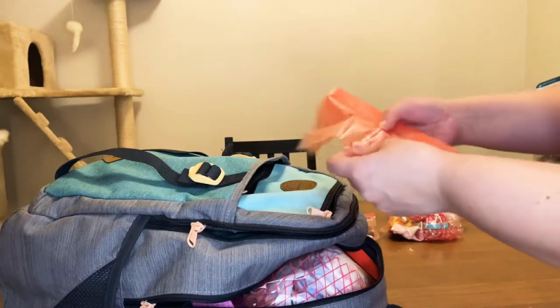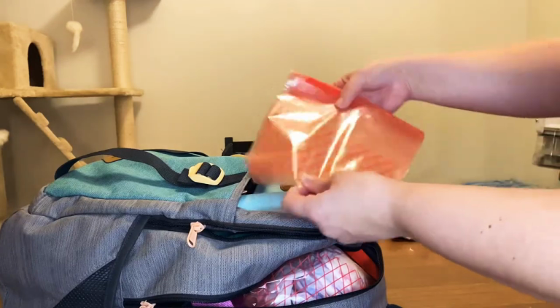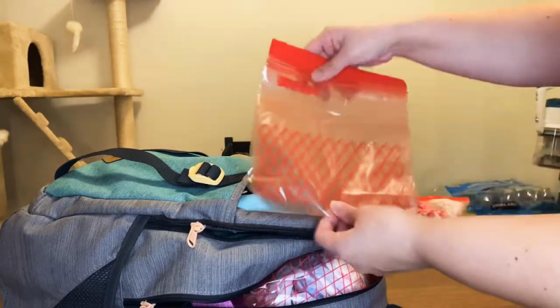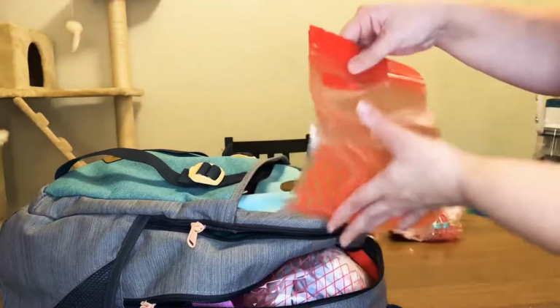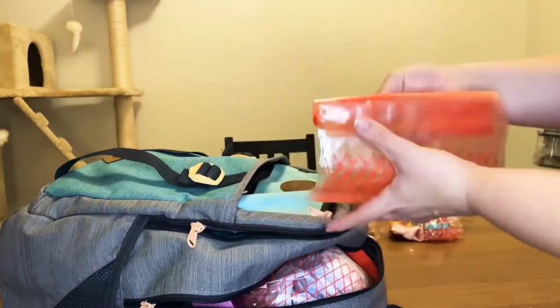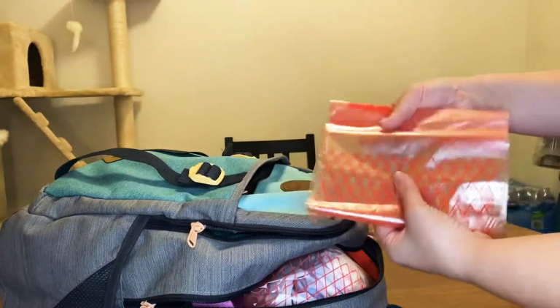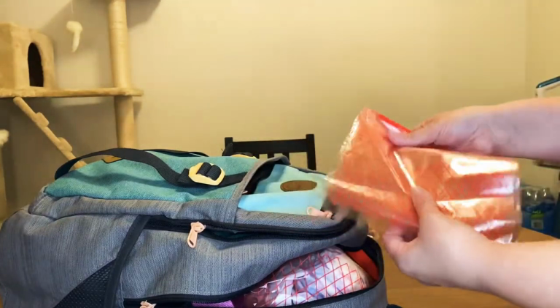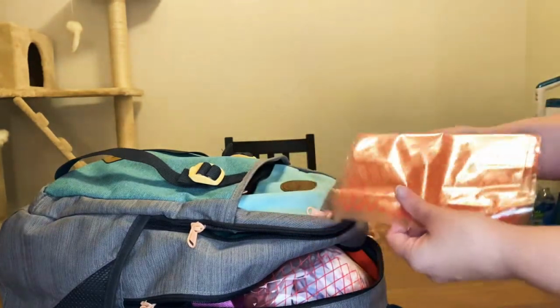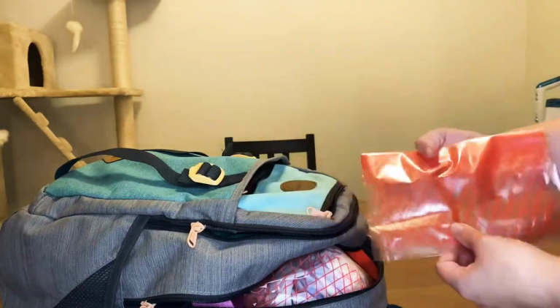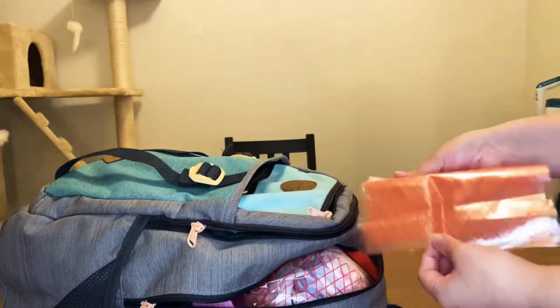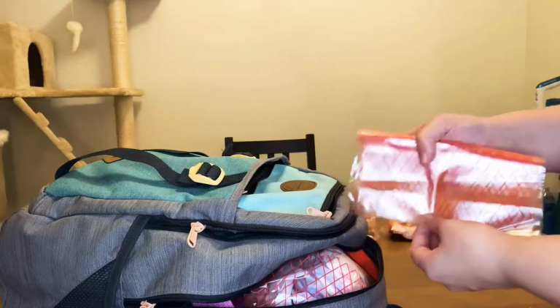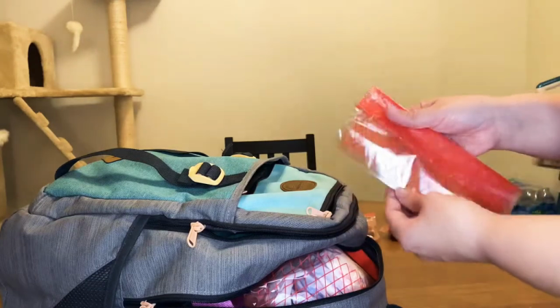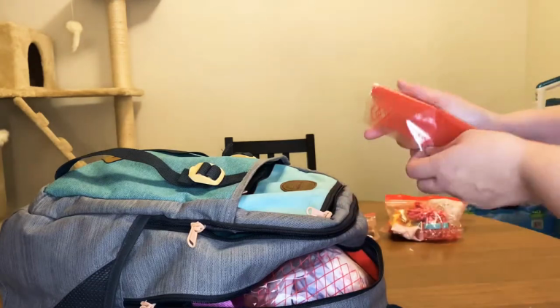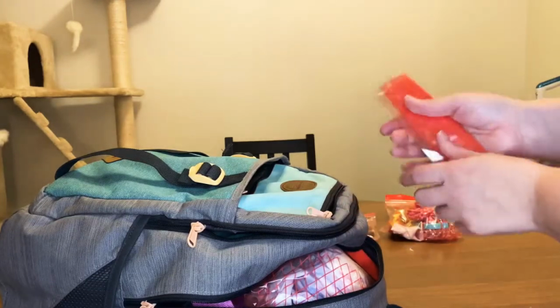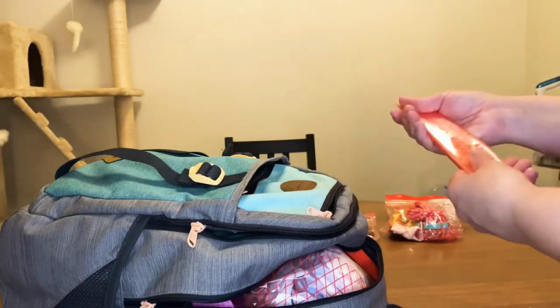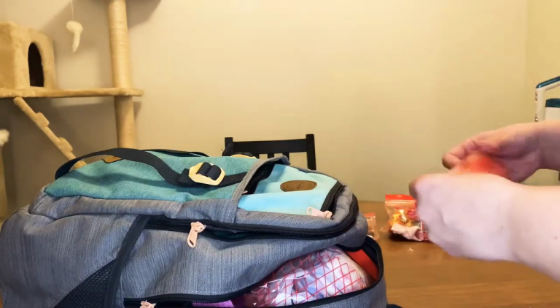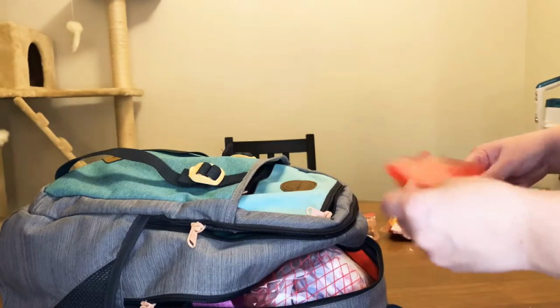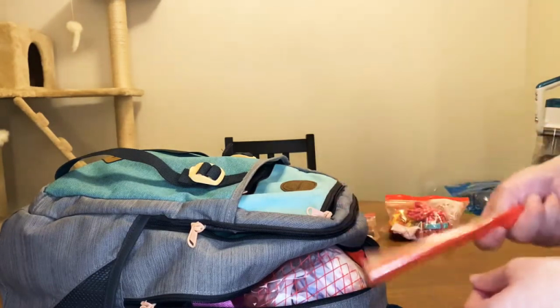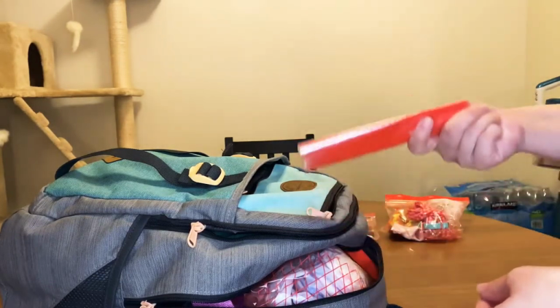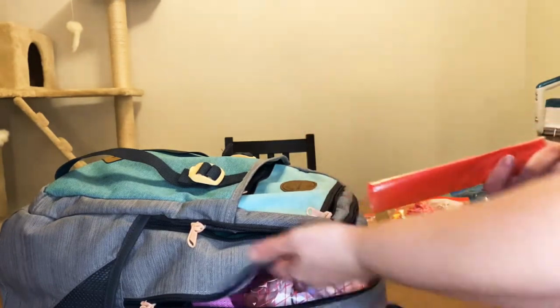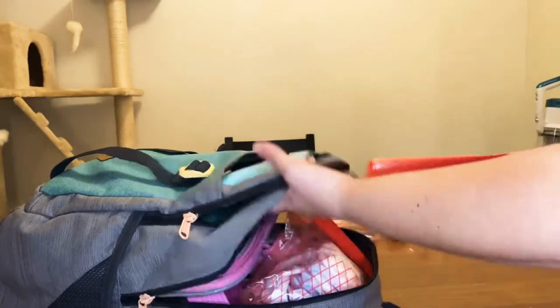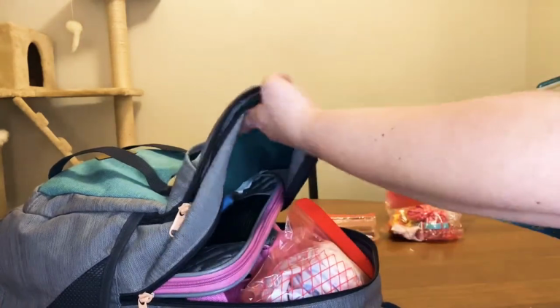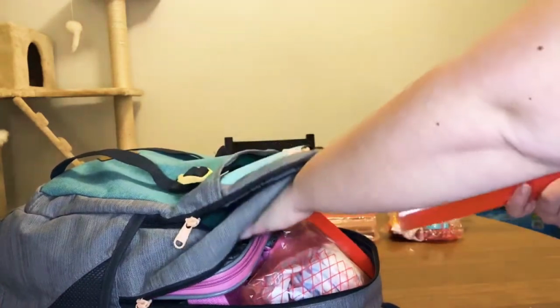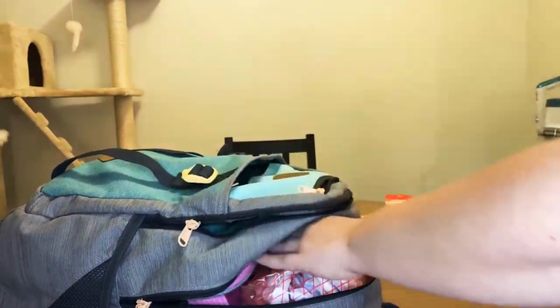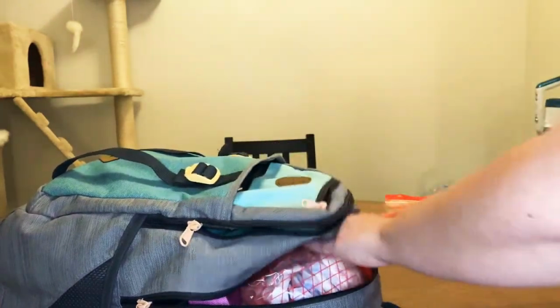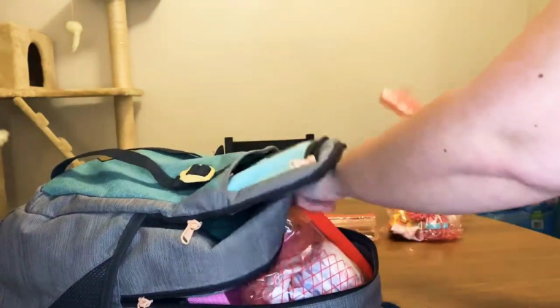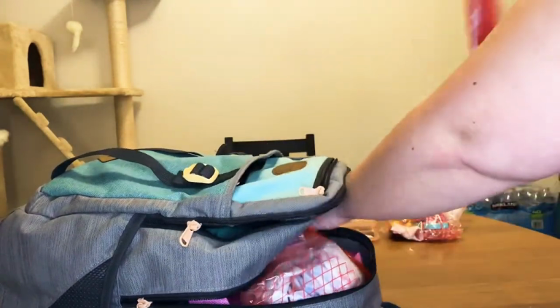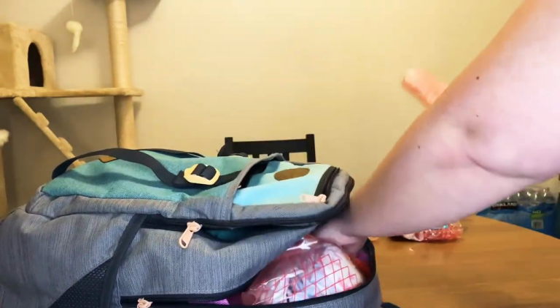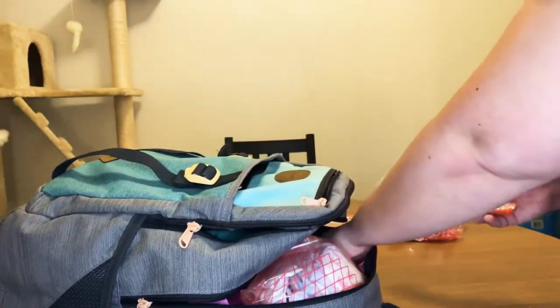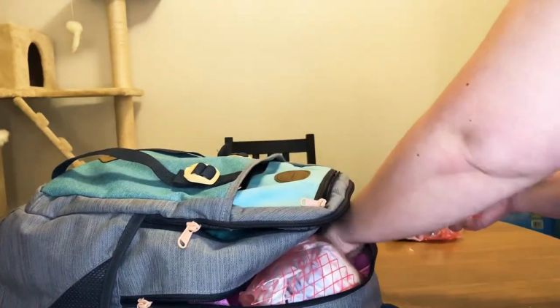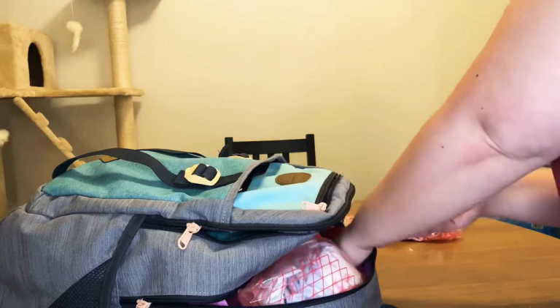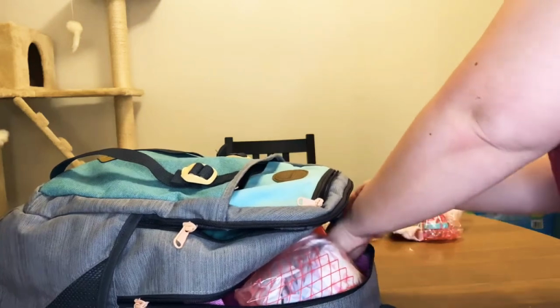I also have extra Ziploc bags for who knows what — I don't know how the breeder is giving me the bag of dog food, or maybe for used puppy pads, anything like that. I have these just in case I need them. Hopefully I won't need a lot of this stuff.